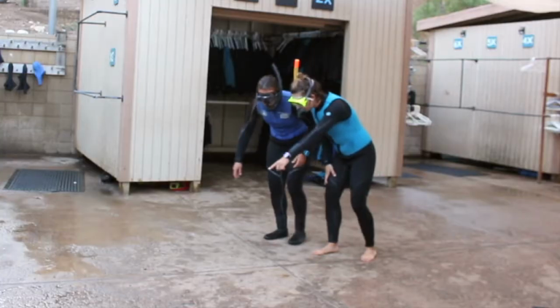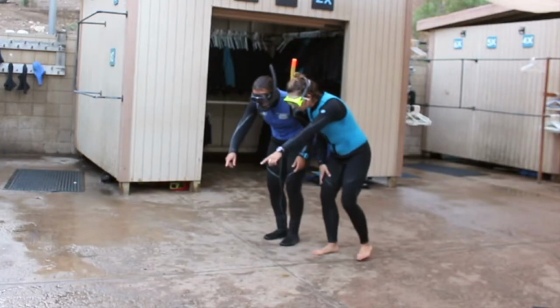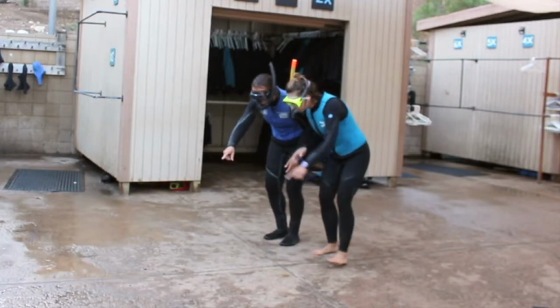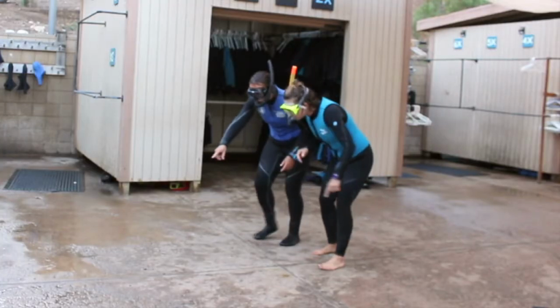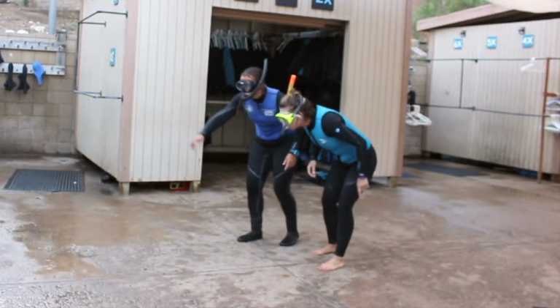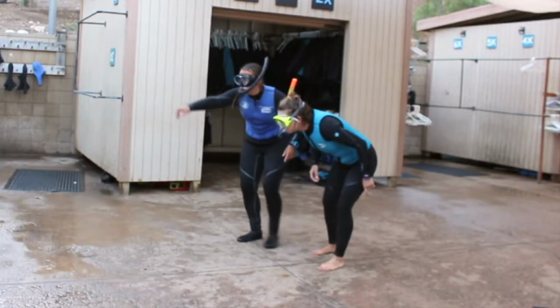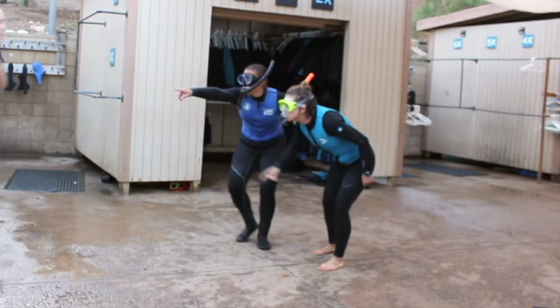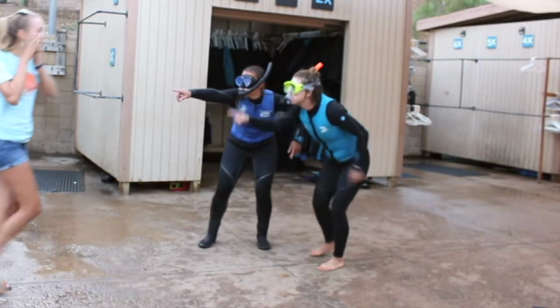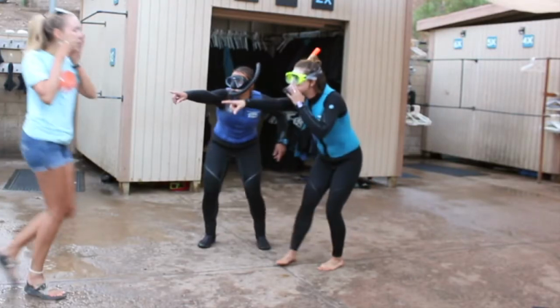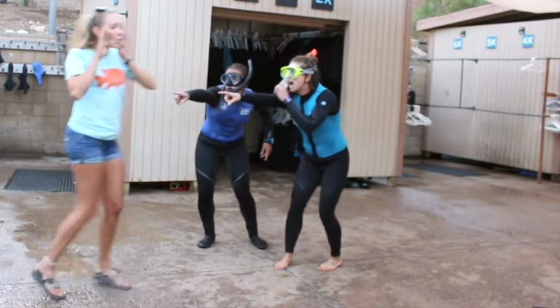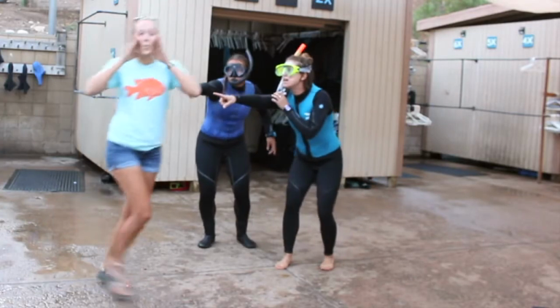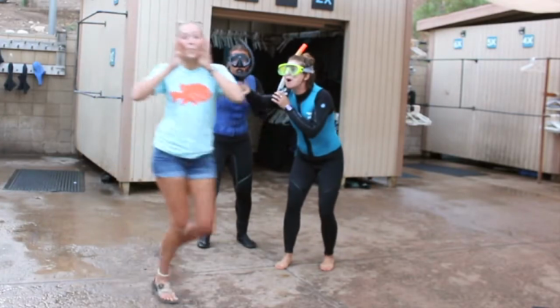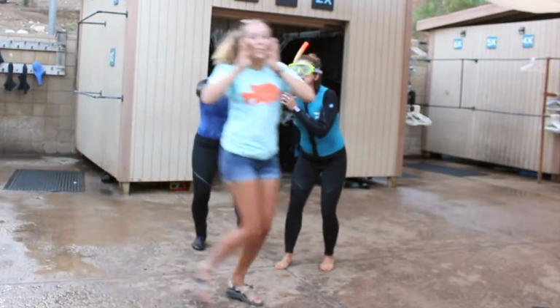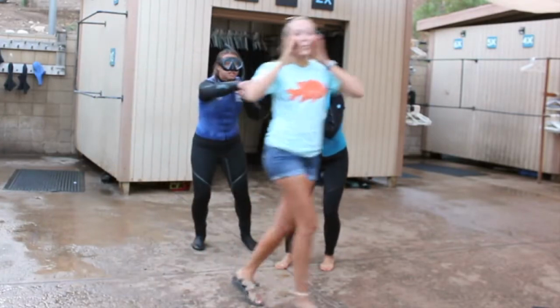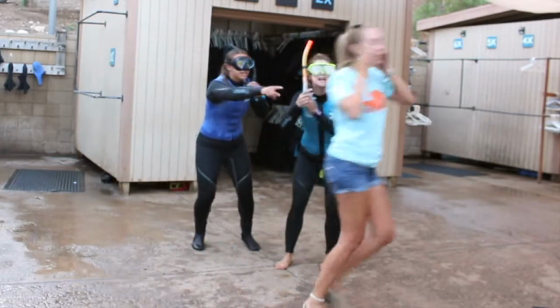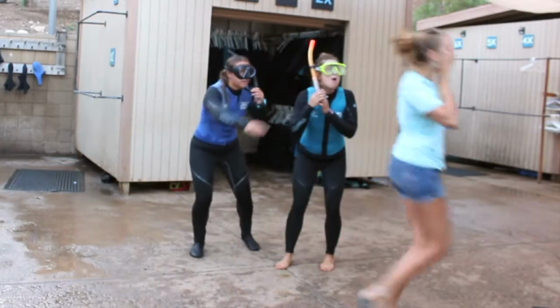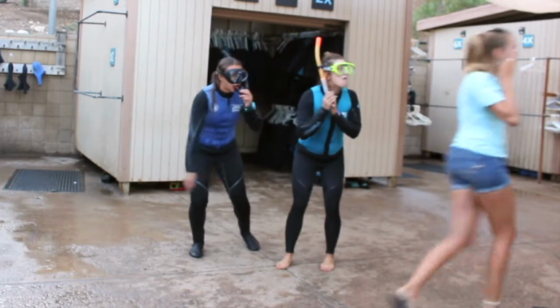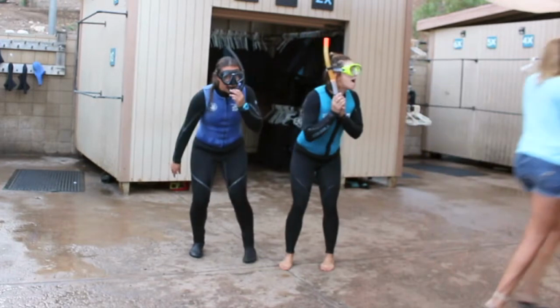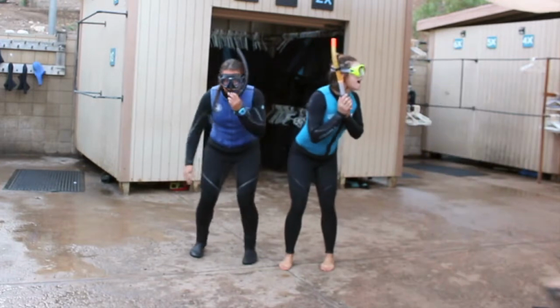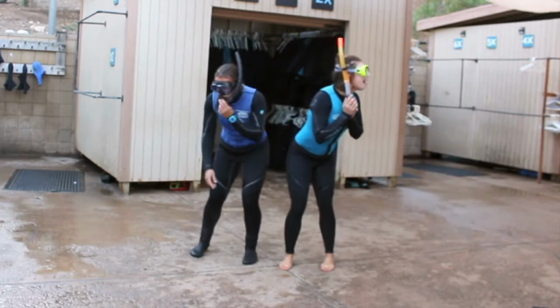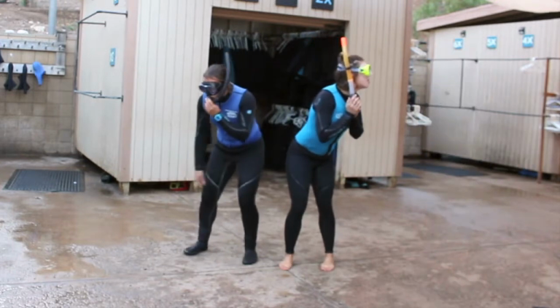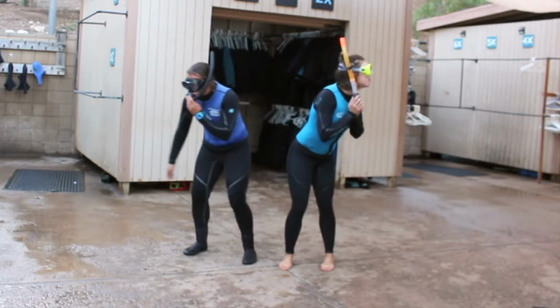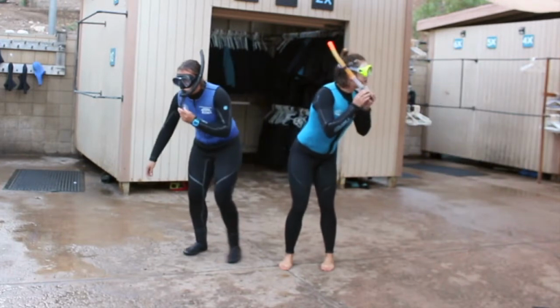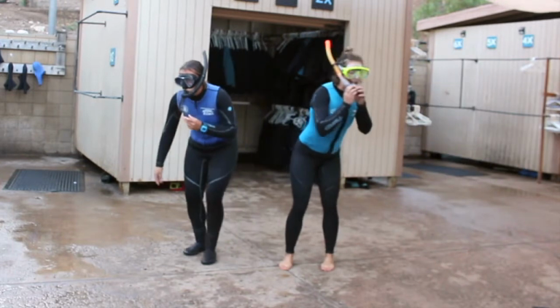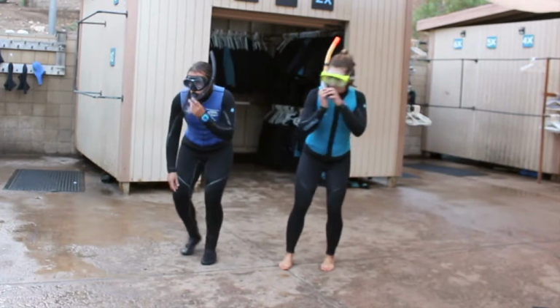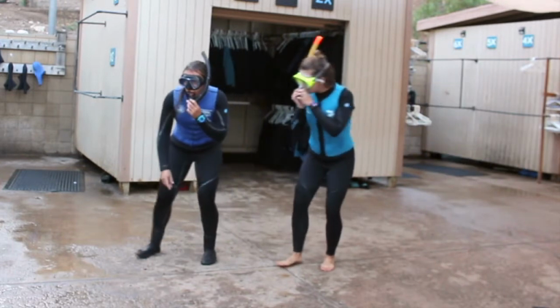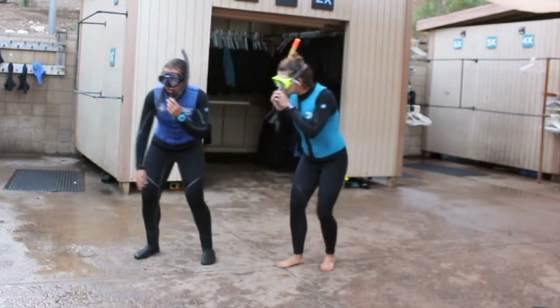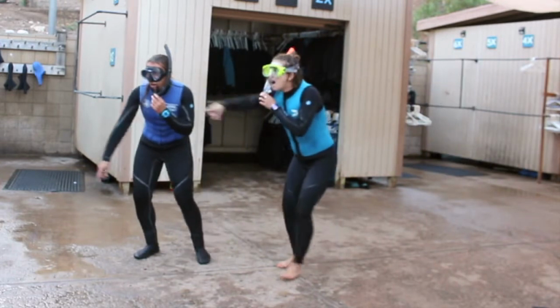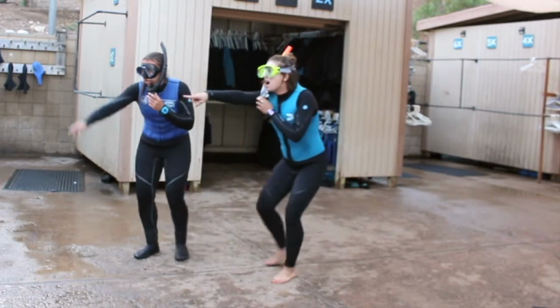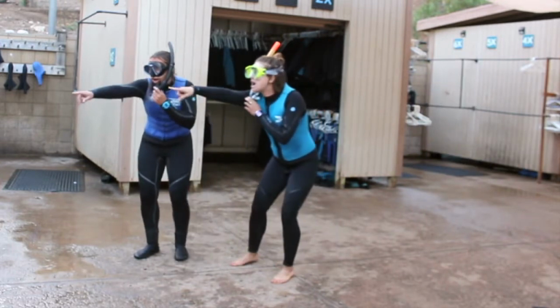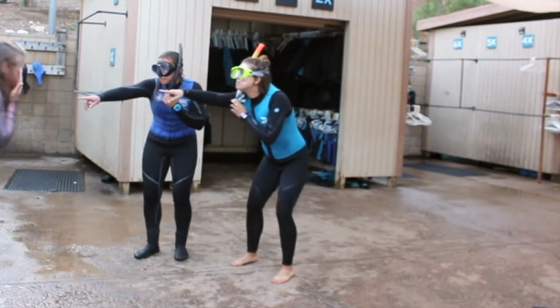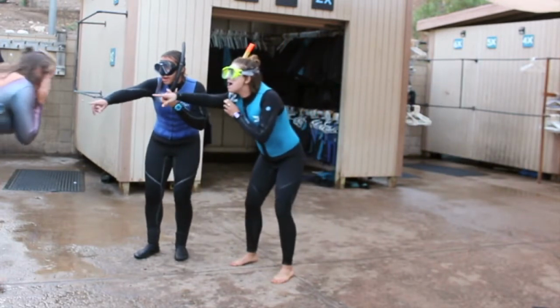At SeeMe, we call Topsmelt giggle fish because forgetting to look up on a snorkel can be a laughable surprise, especially when they hit your tummy. Topsmelt!